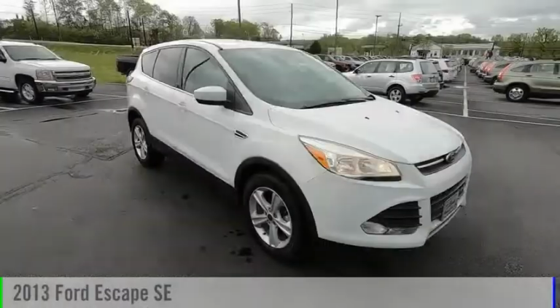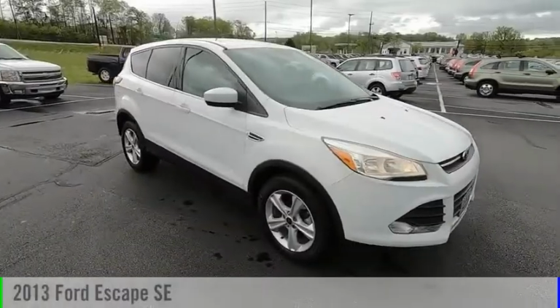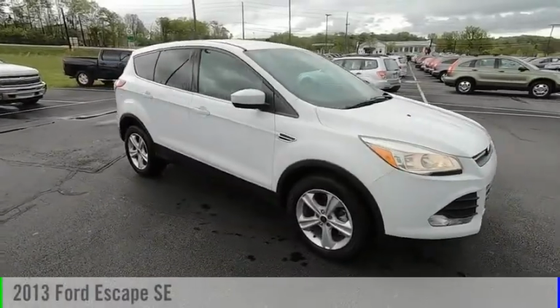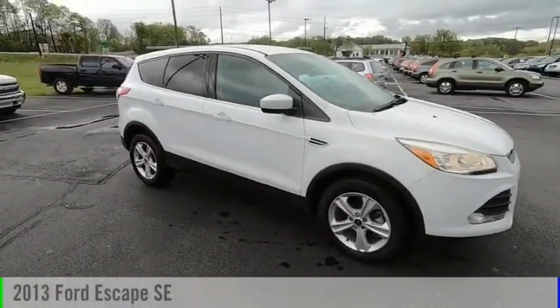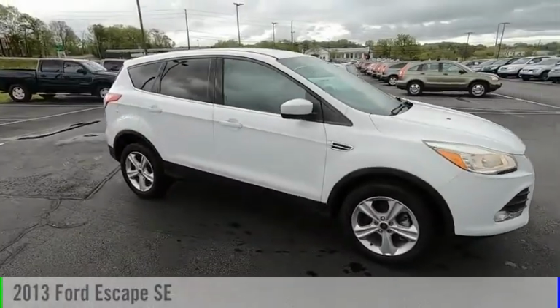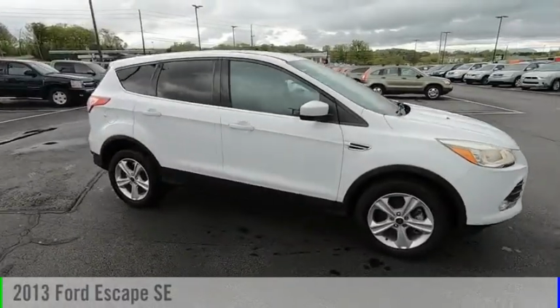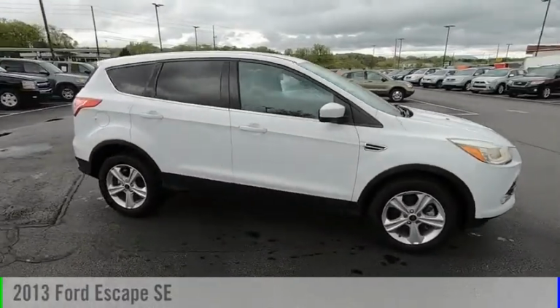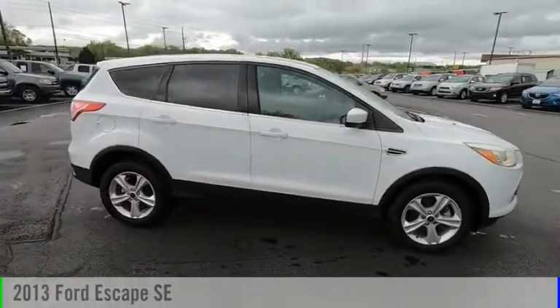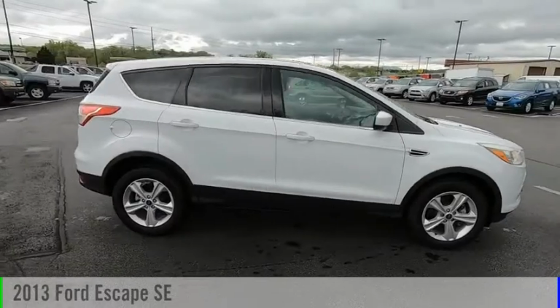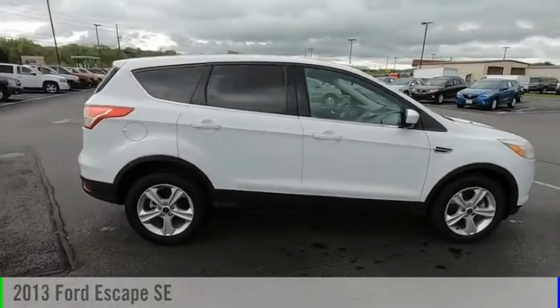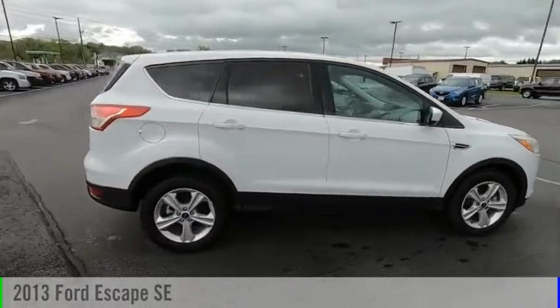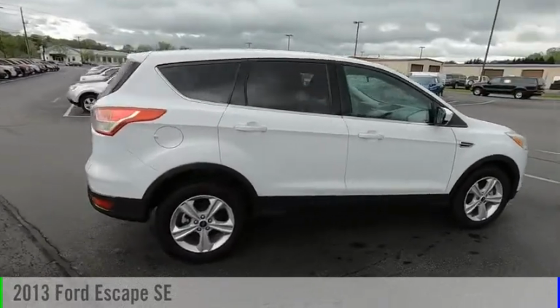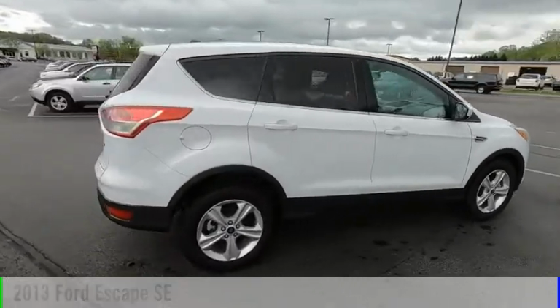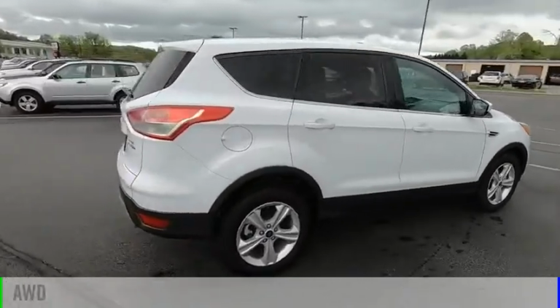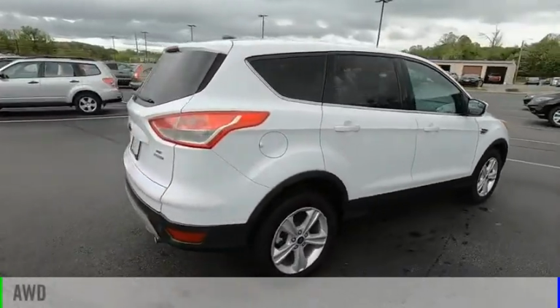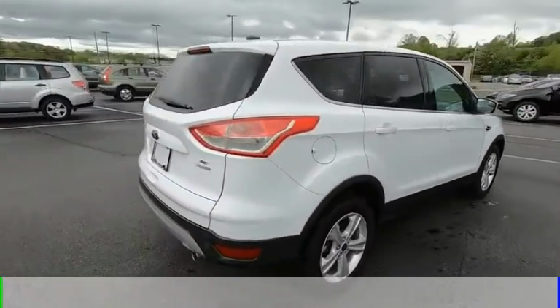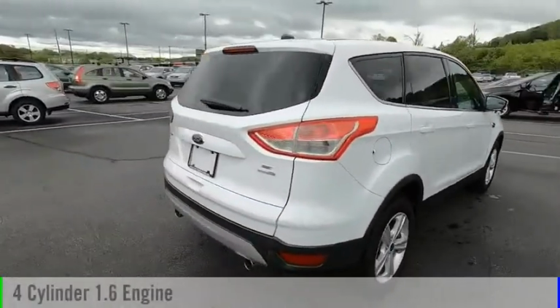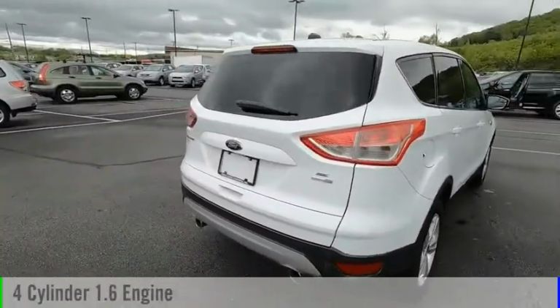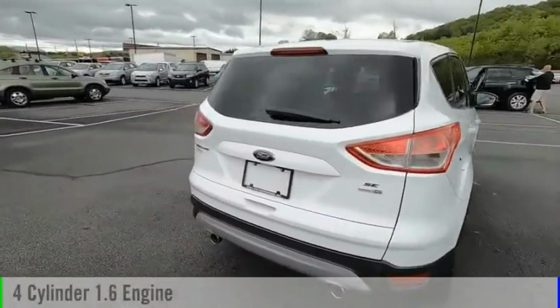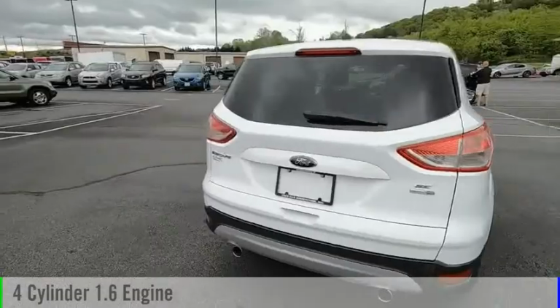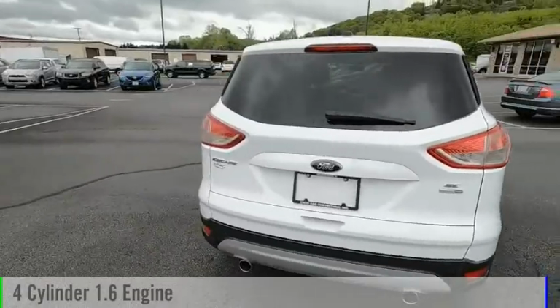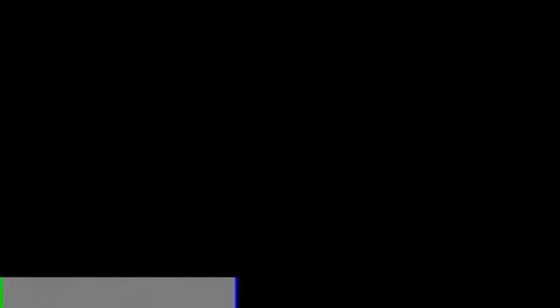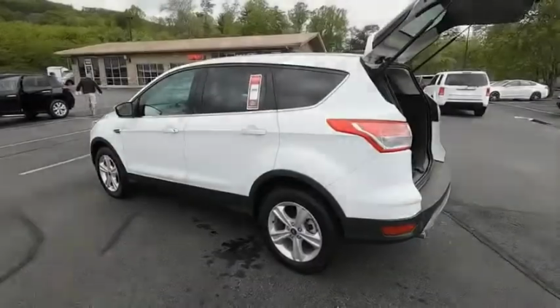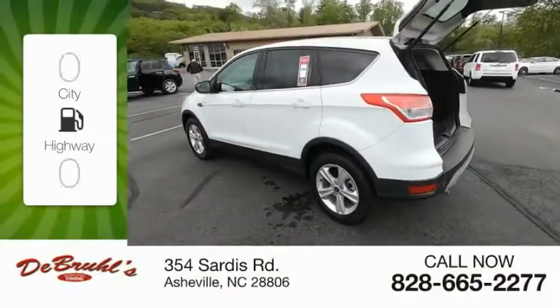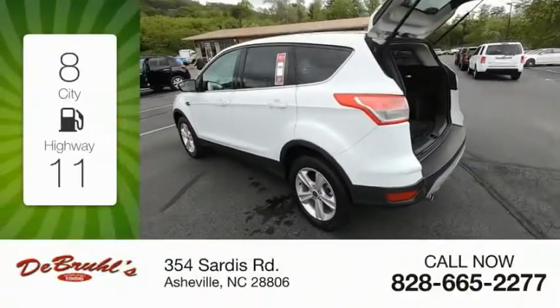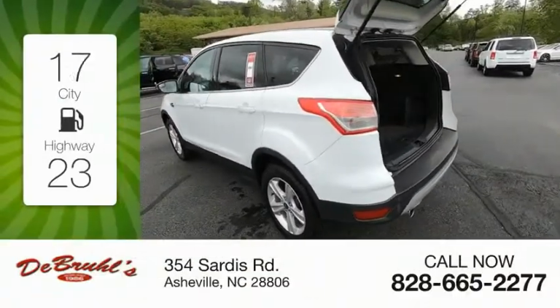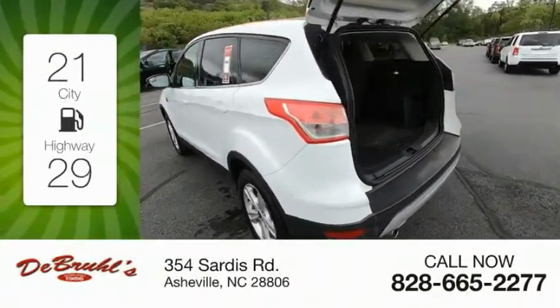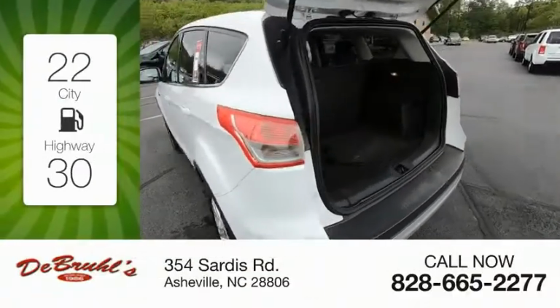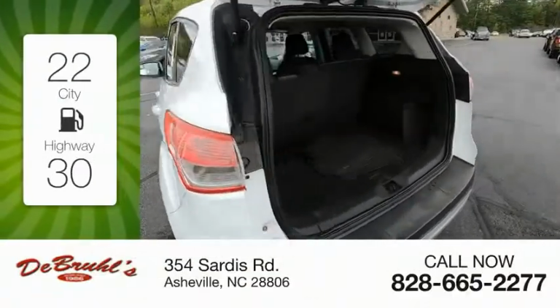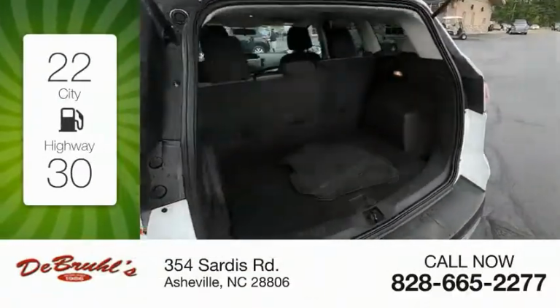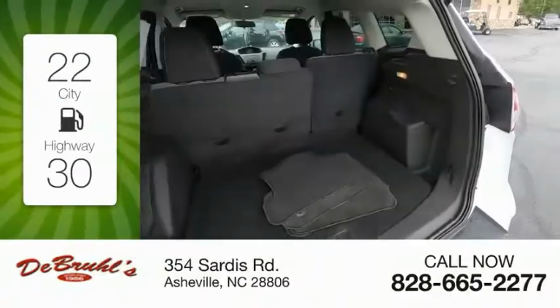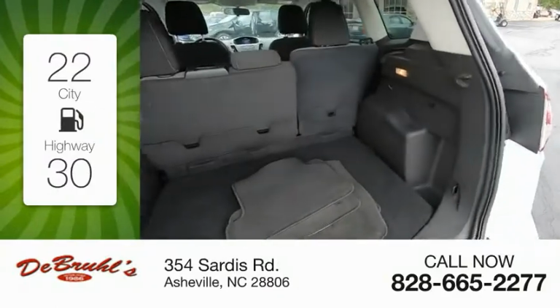Make a great choice today with the 2013 Escape. This vehicle is powered by an all-wheel drive, four-cylinder, 1.6-liter engine. Great fuel efficiency saves you money by requiring fewer trips to the gas station.